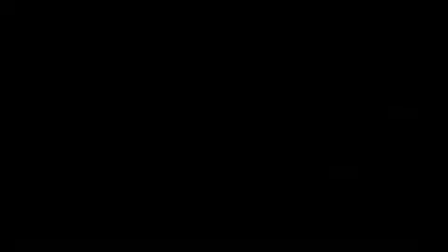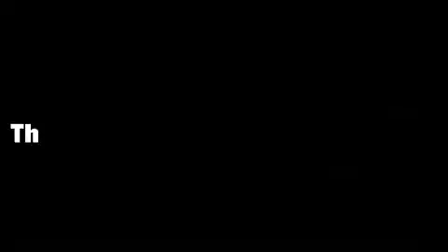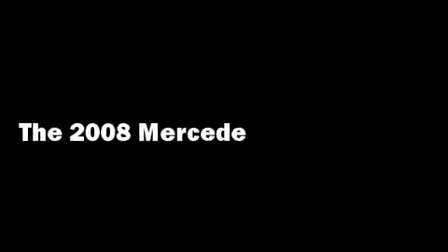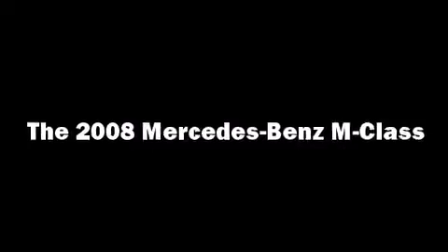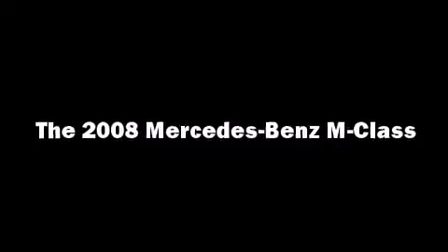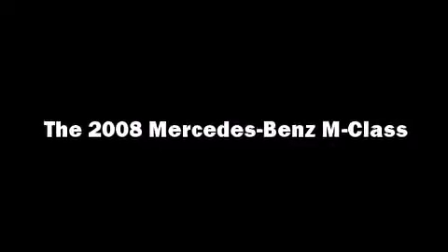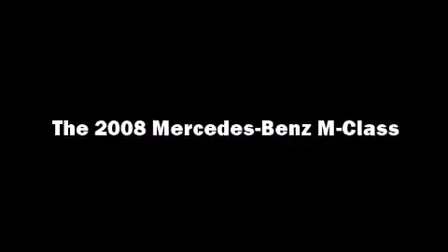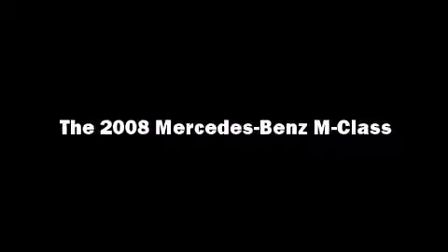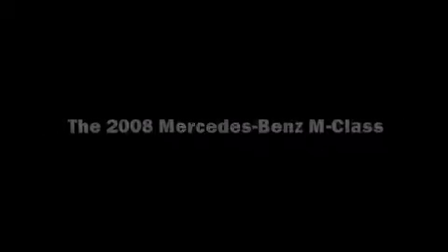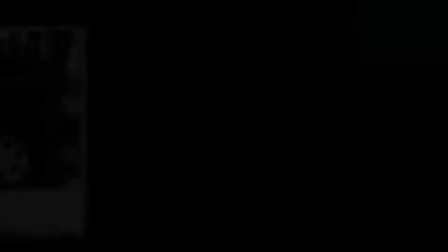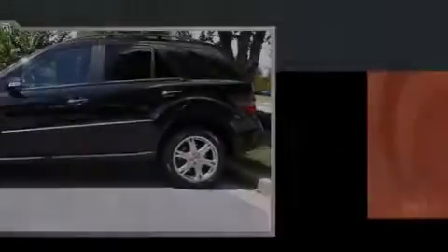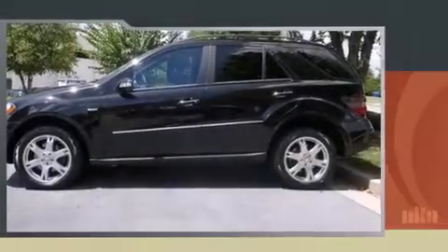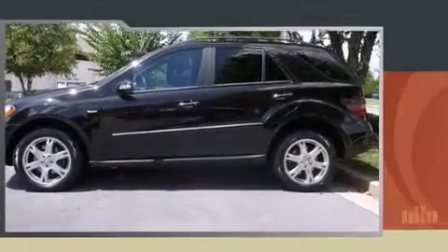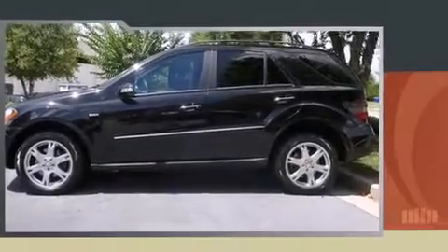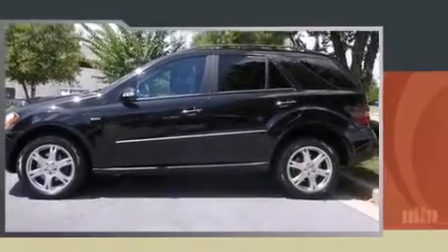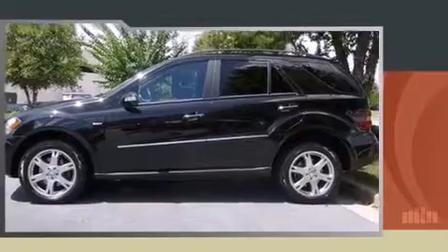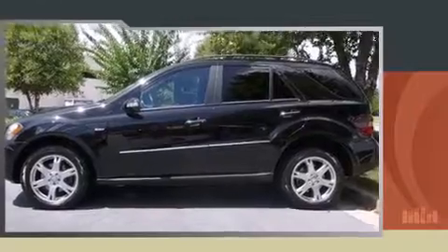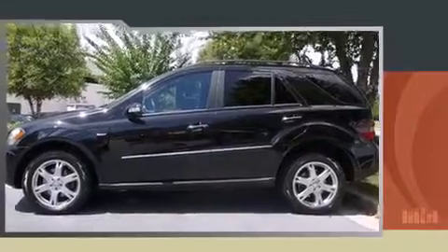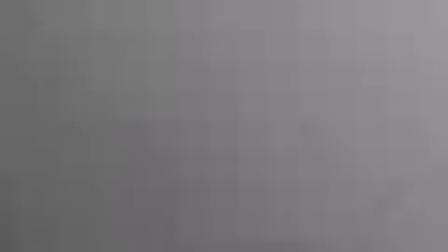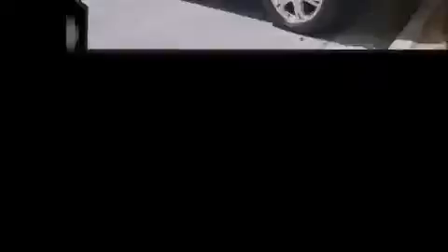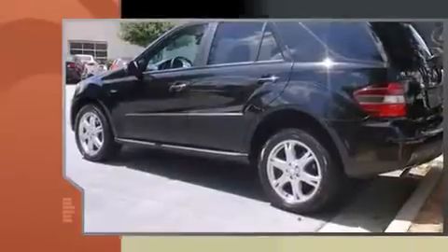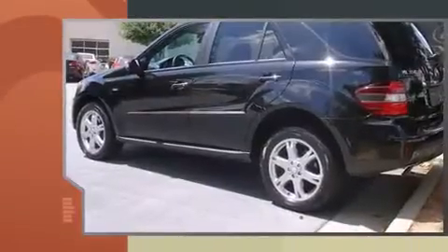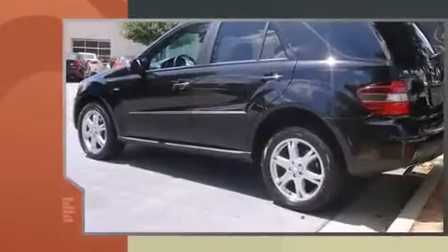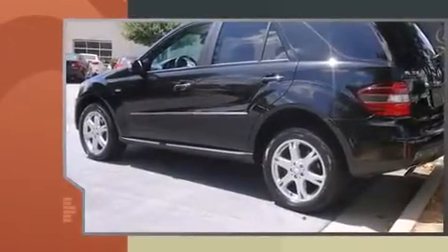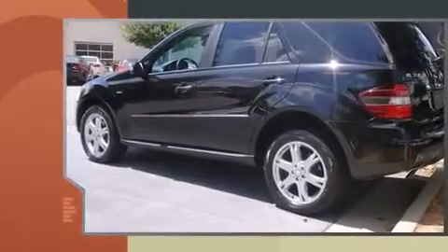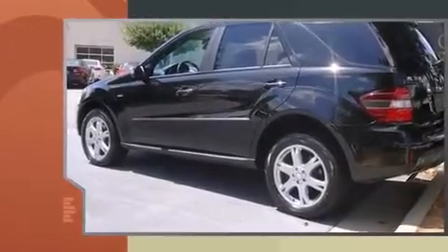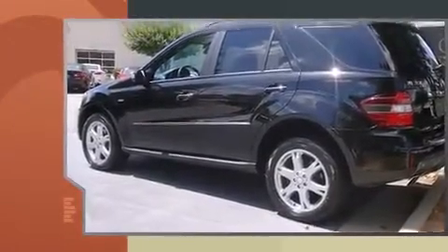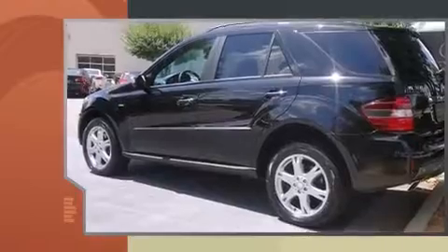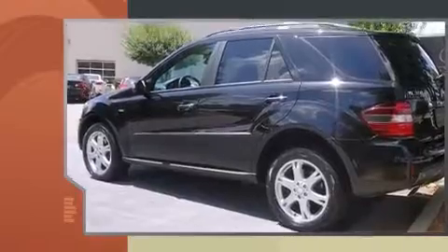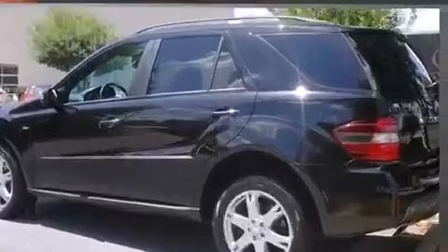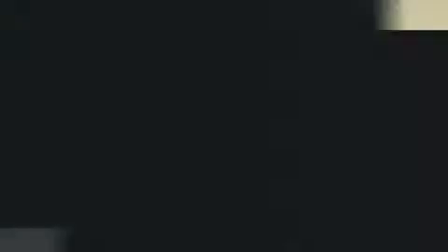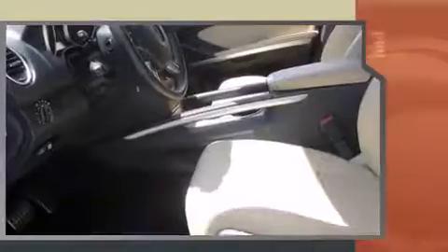Climb inside the 2008 Mercedes-Benz M-Class. With fewer than 50,000 miles on the odometer, this four-door sport utility vehicle prioritizes comfort, safety, and convenience.